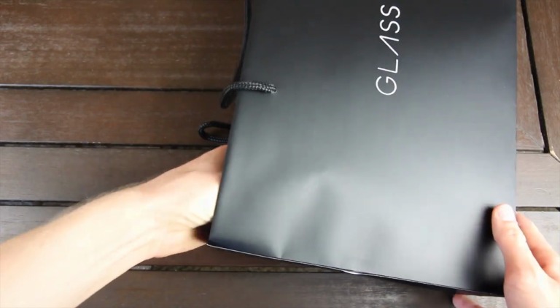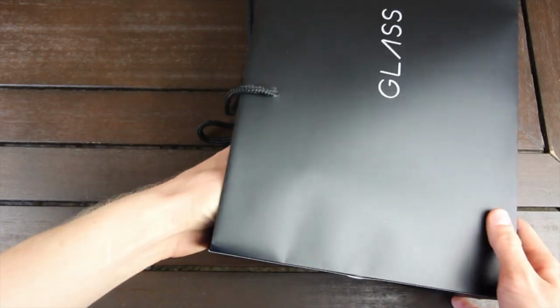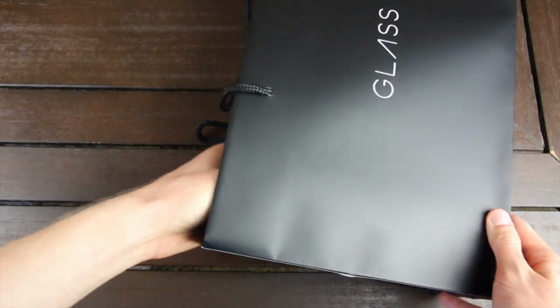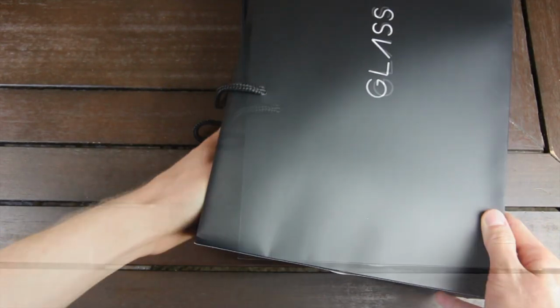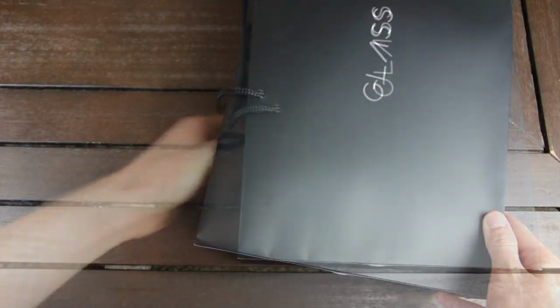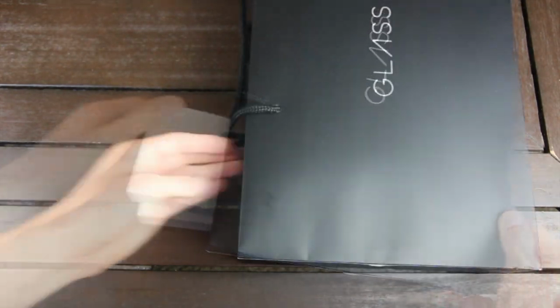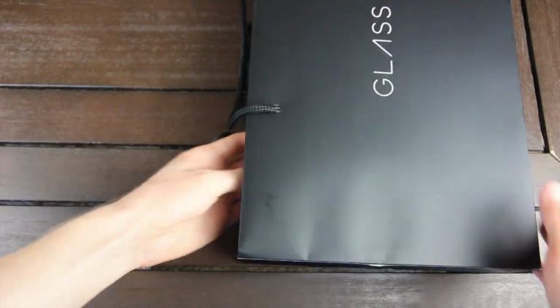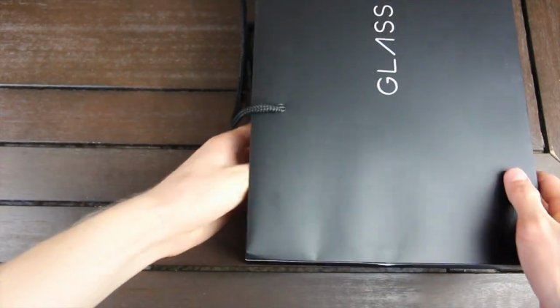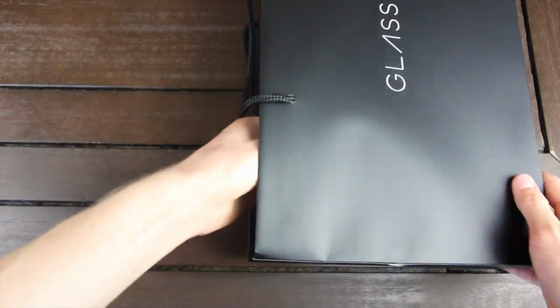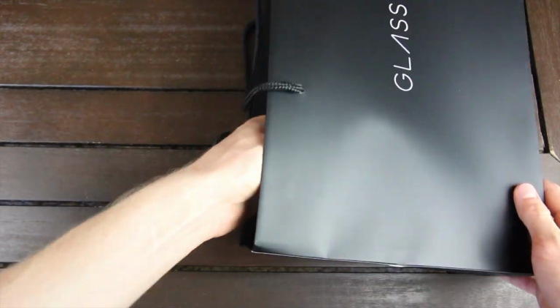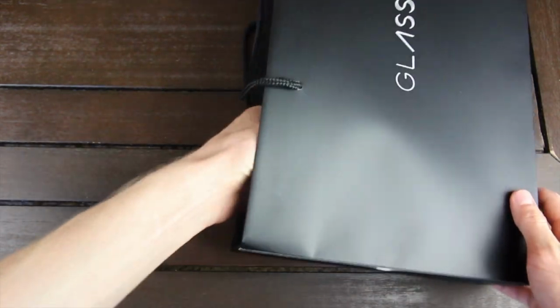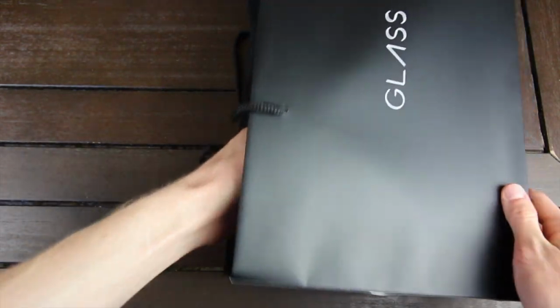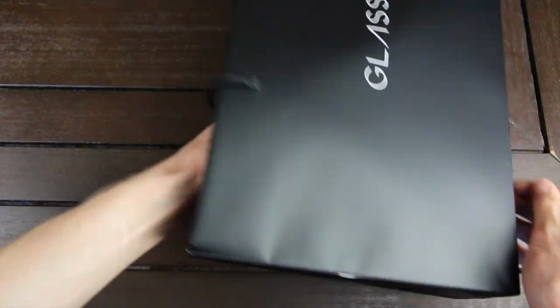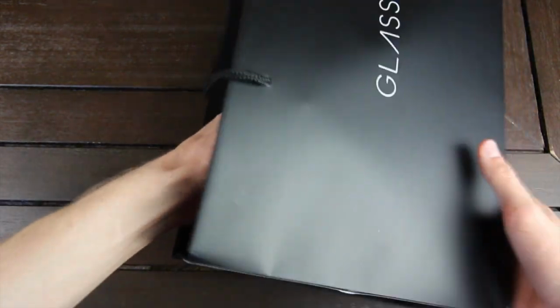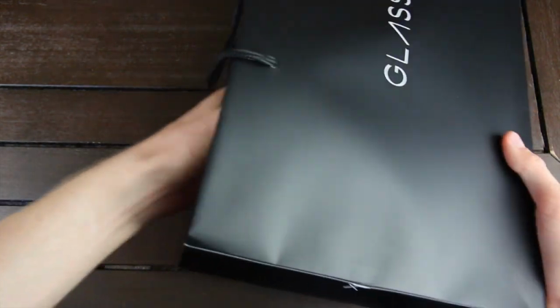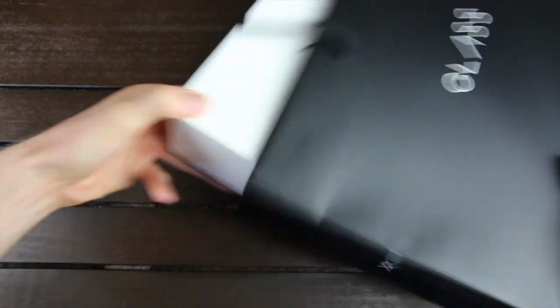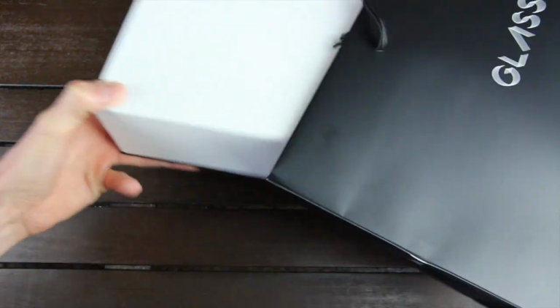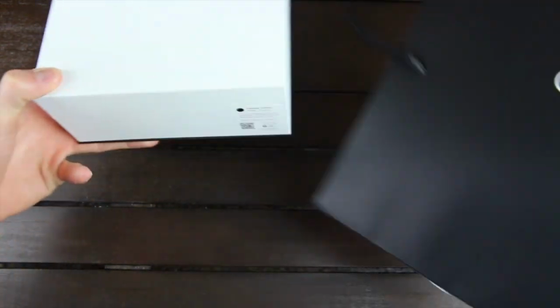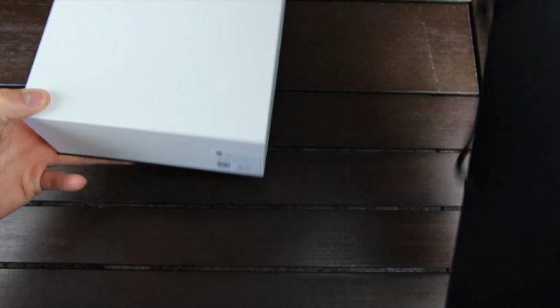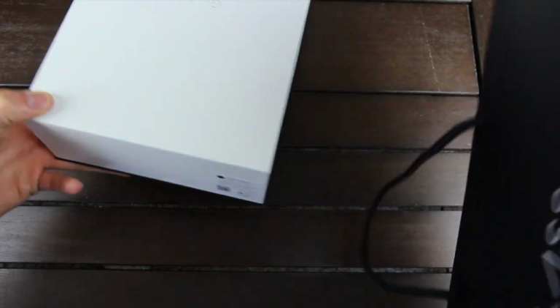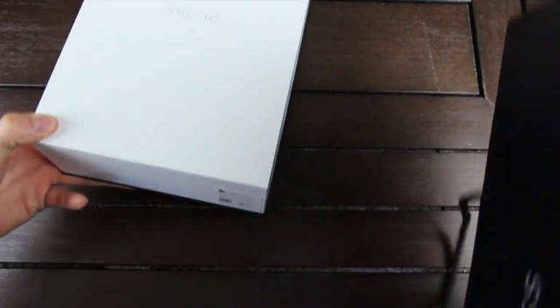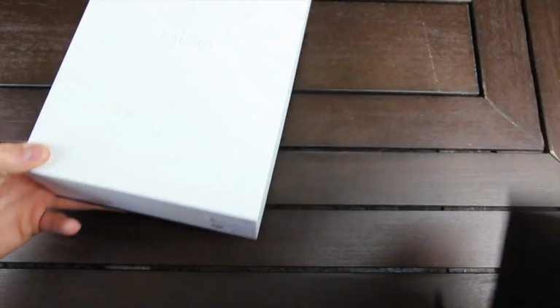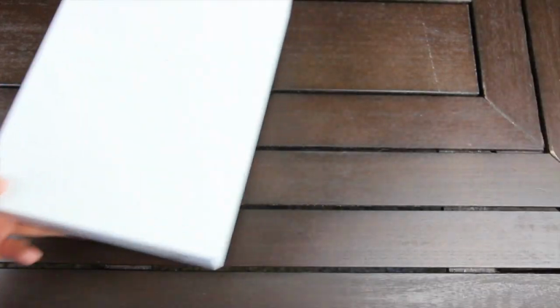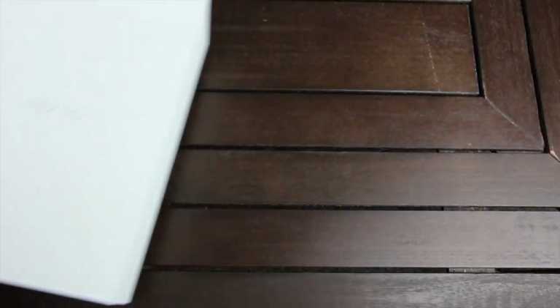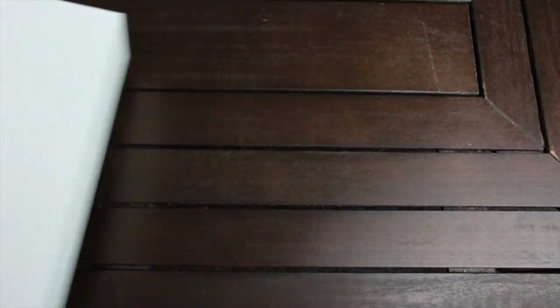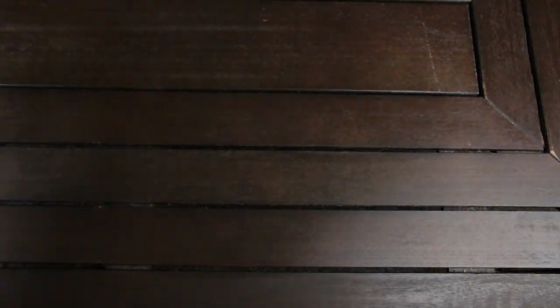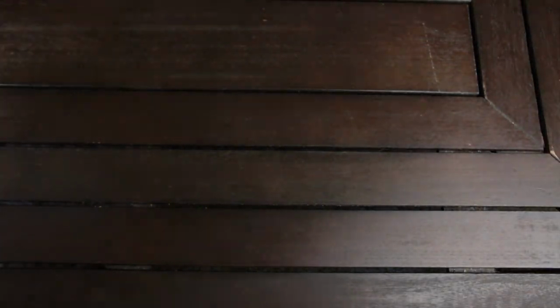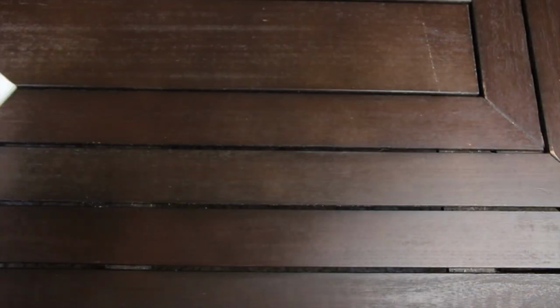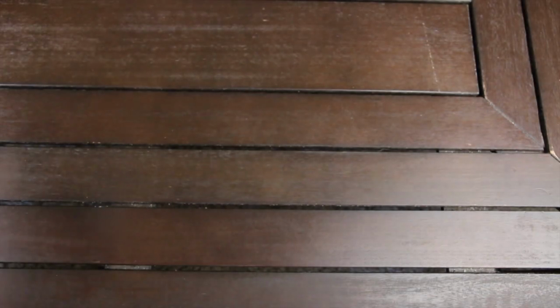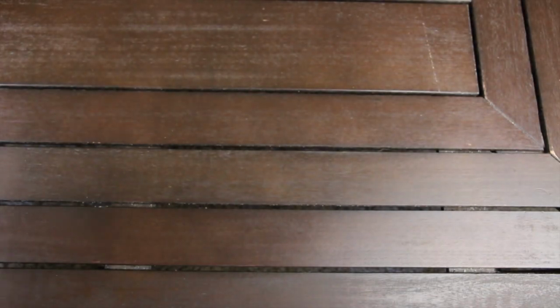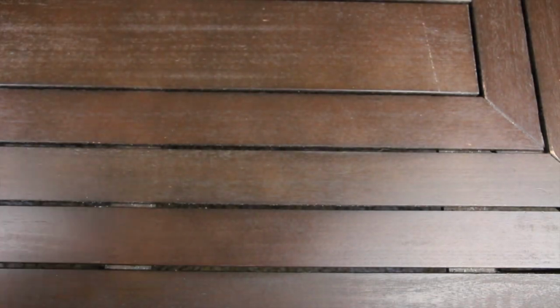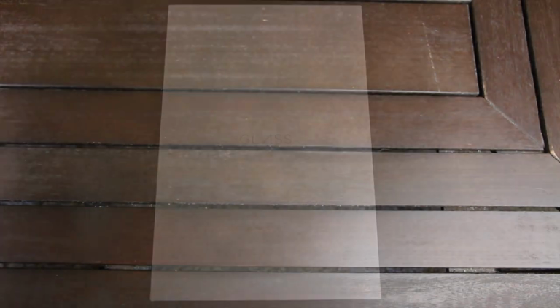When I was actually at the Google campus, I did go through and set up Glass. However, I repackaged it and I'm going to unbox it here with you guys.